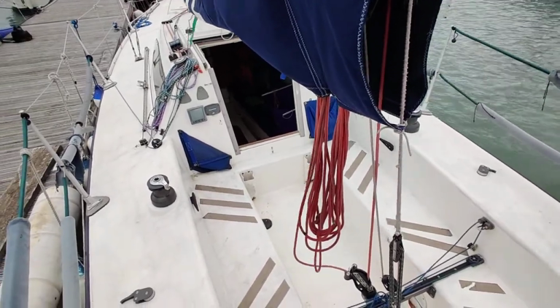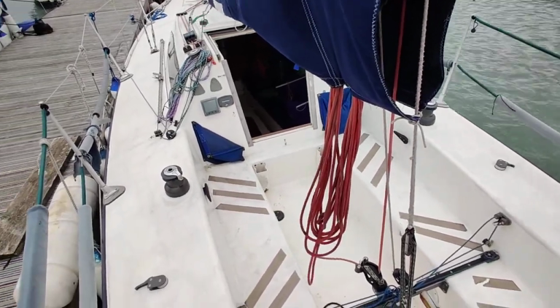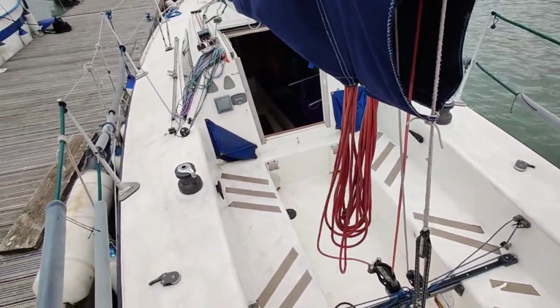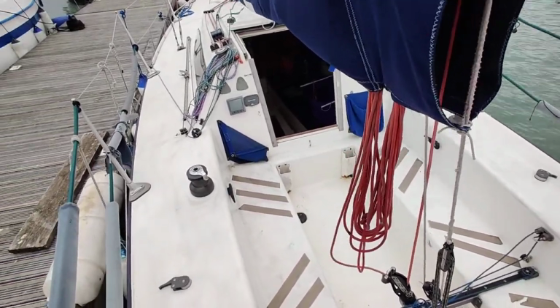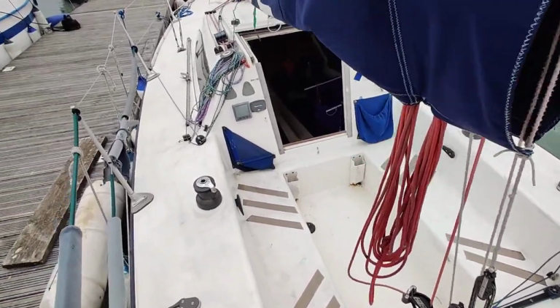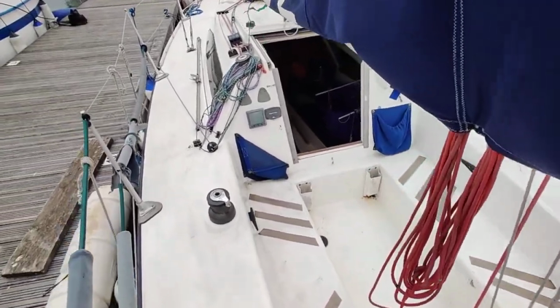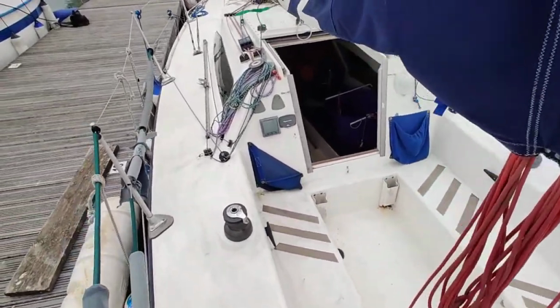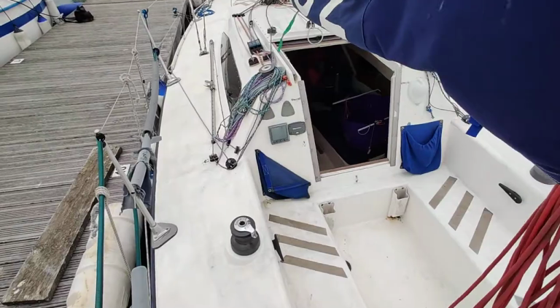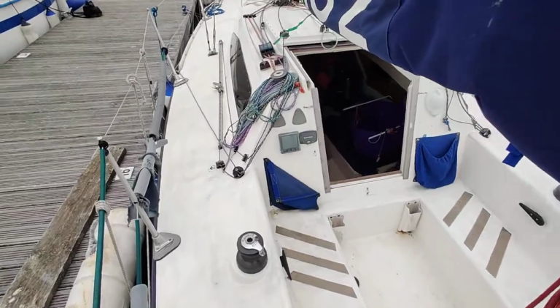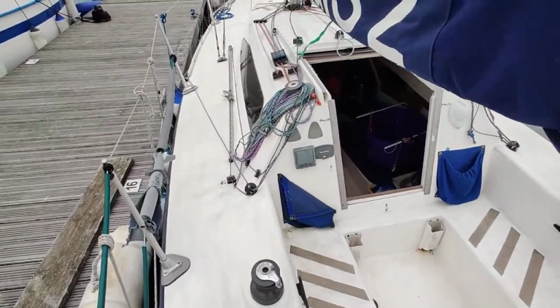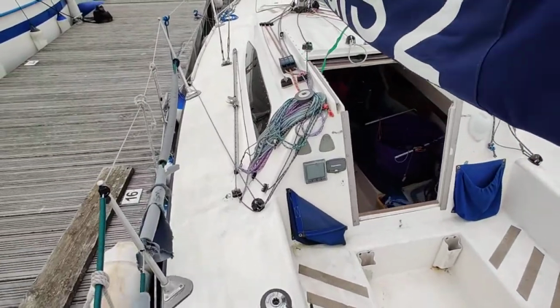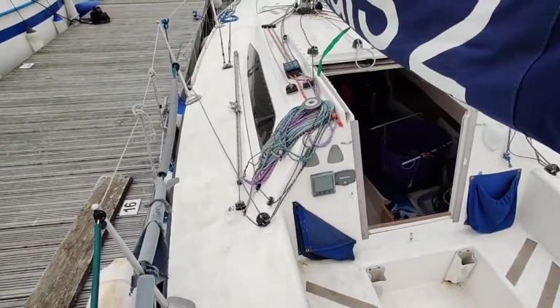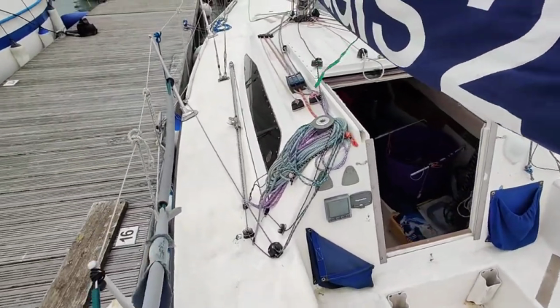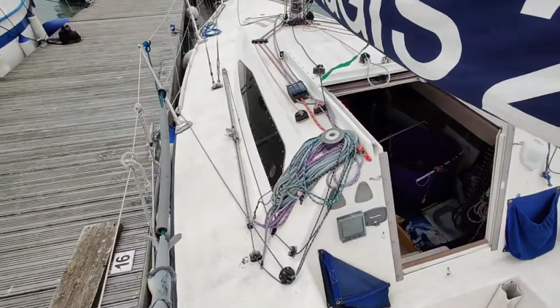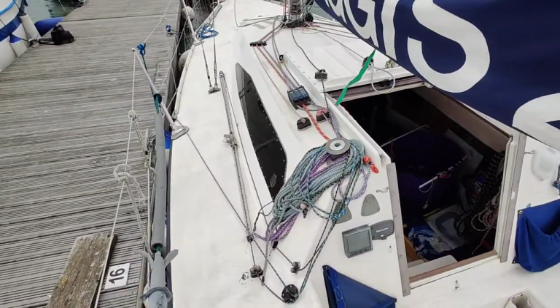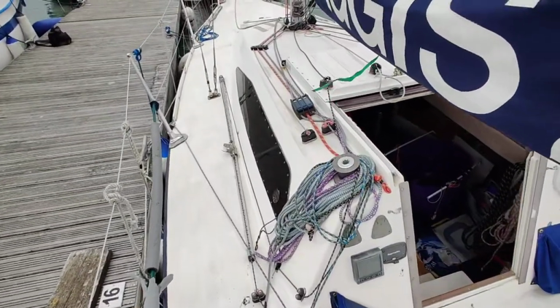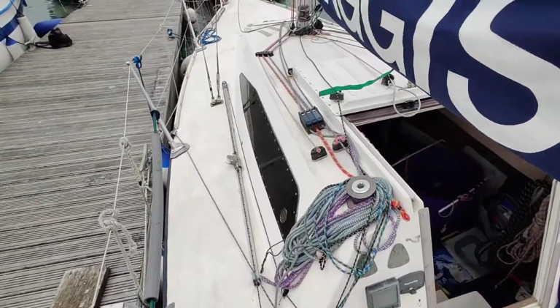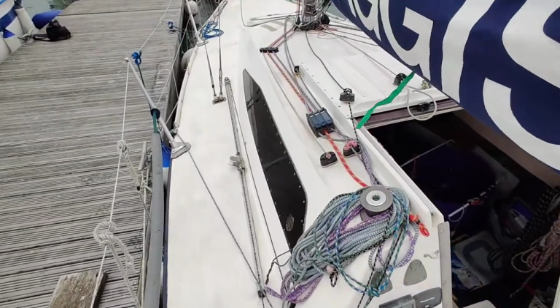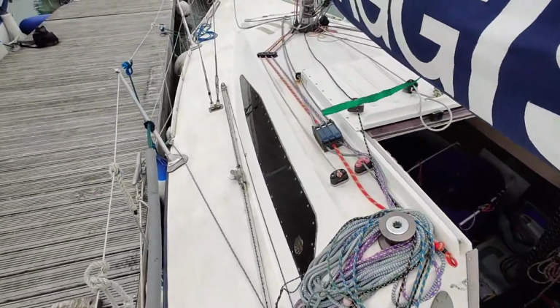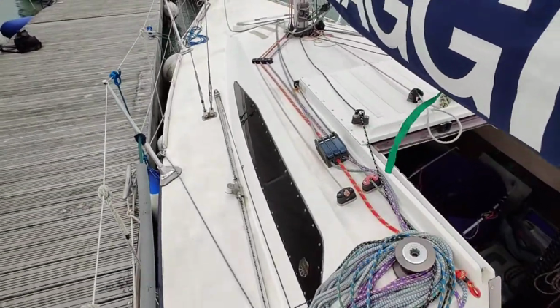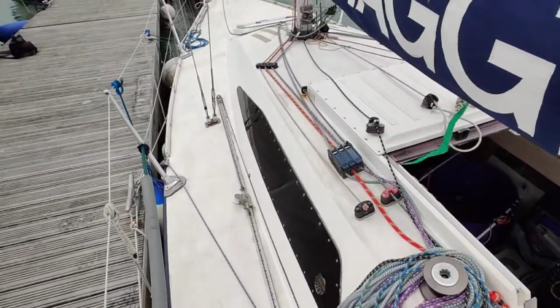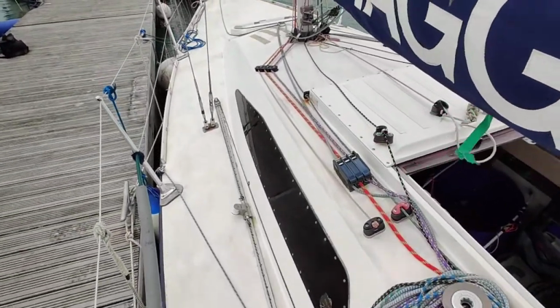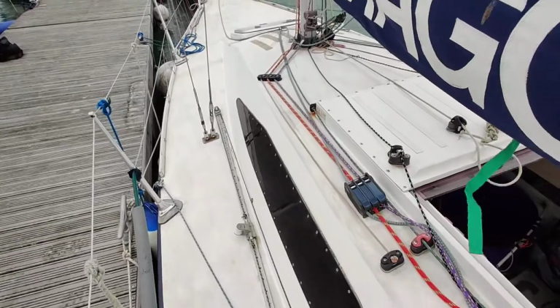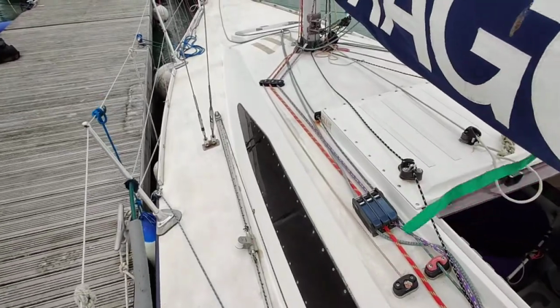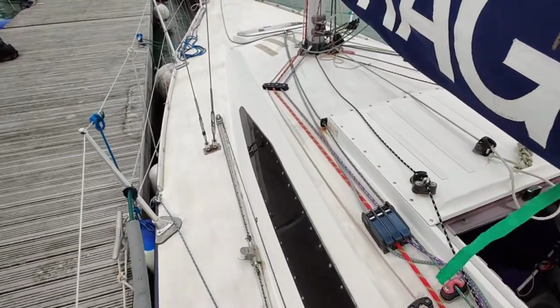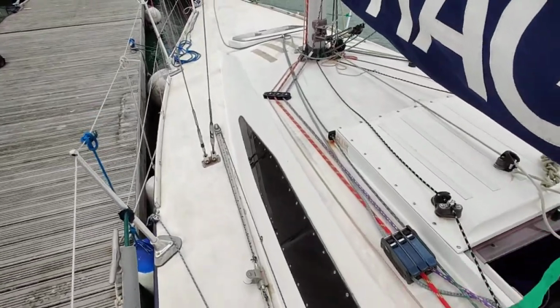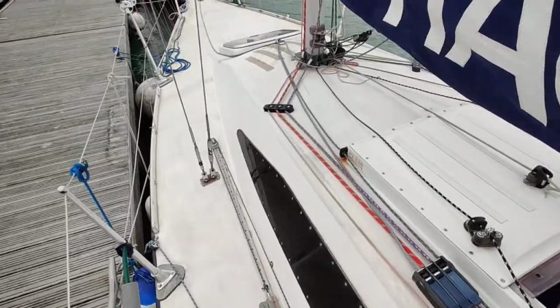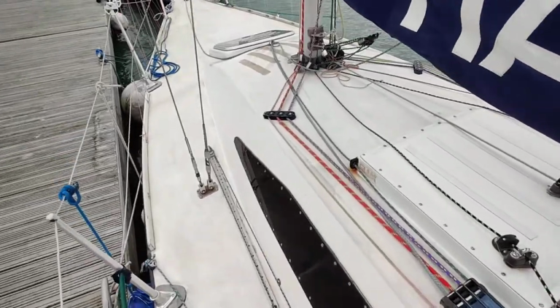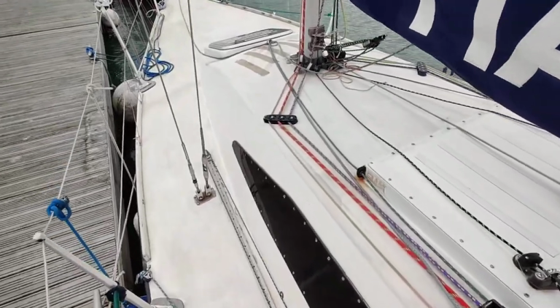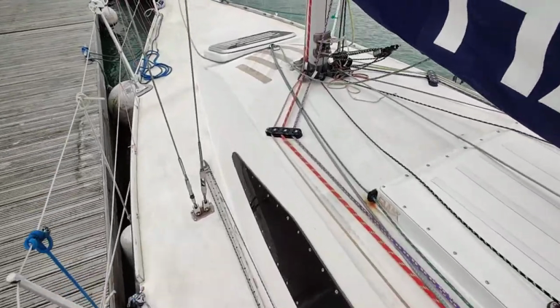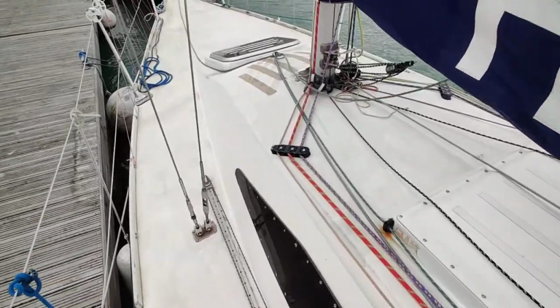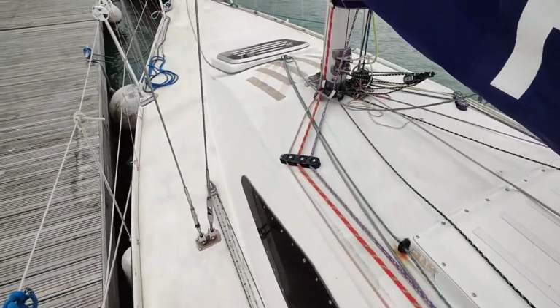I'm just gonna walk around the port side, around the side deck. You can see all the lines nice and sorted, running to the cockpit.